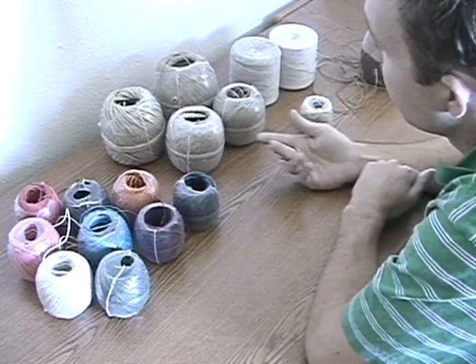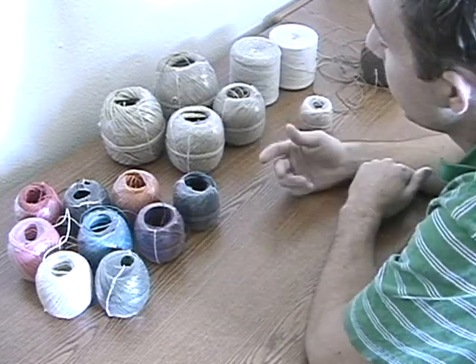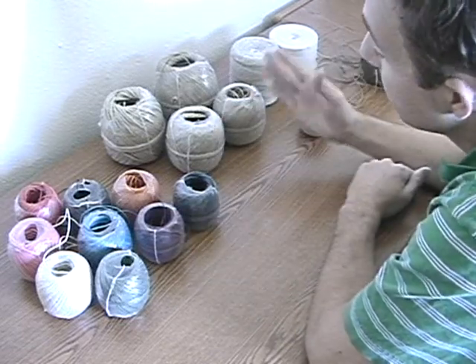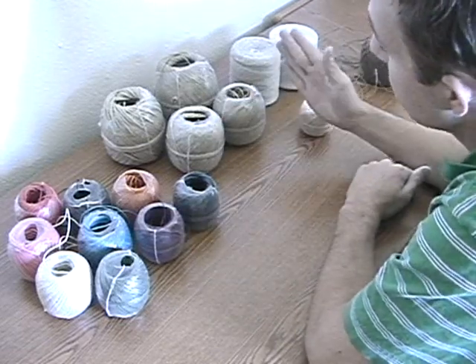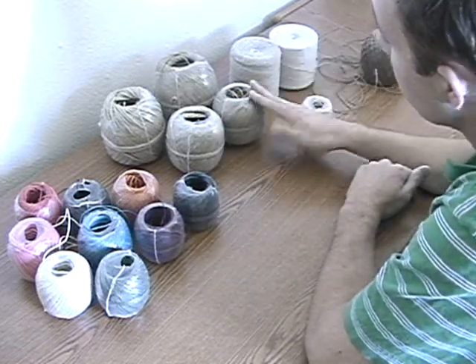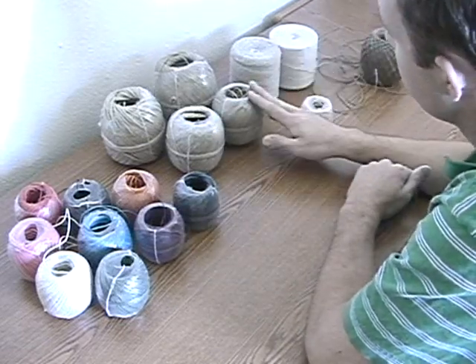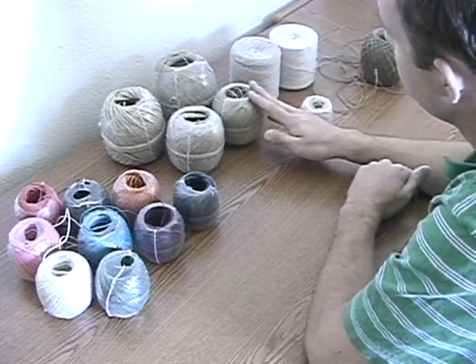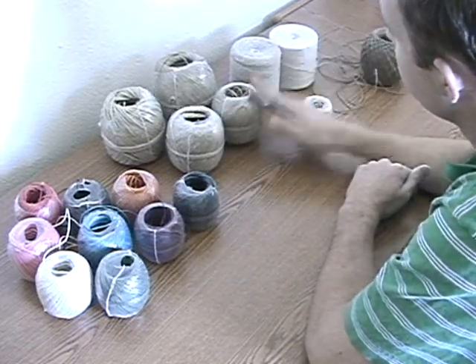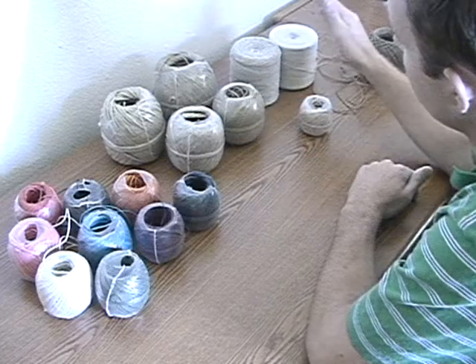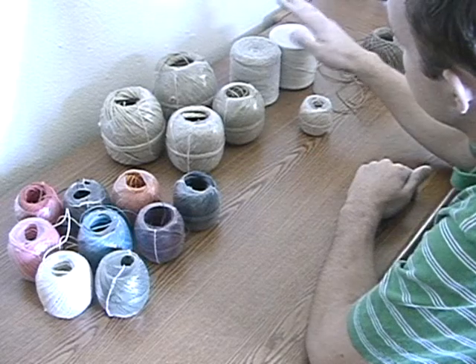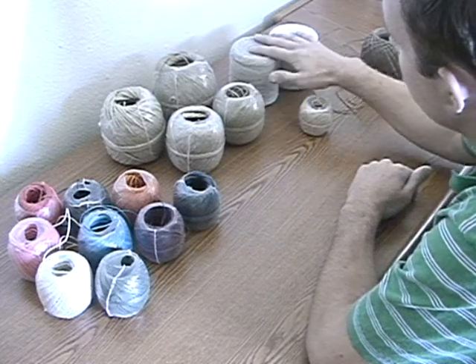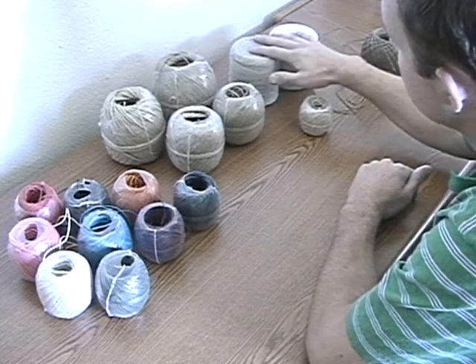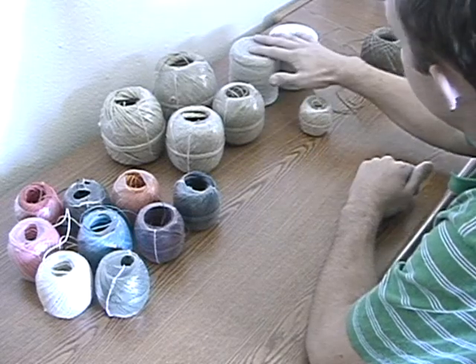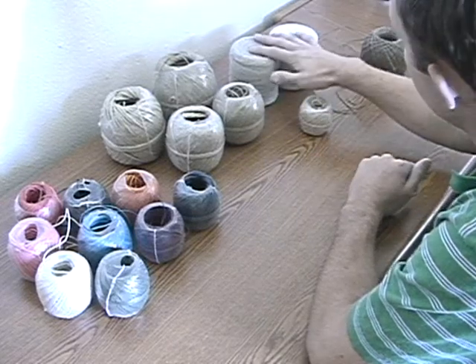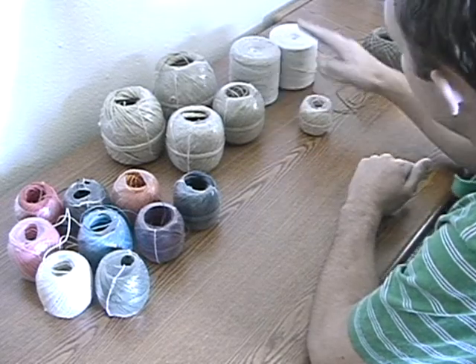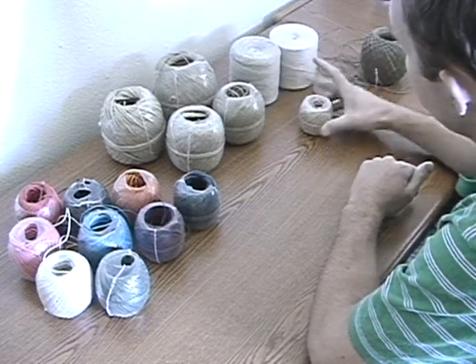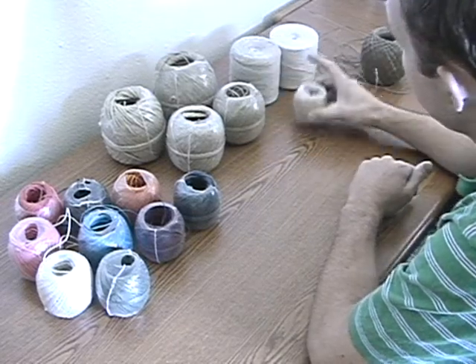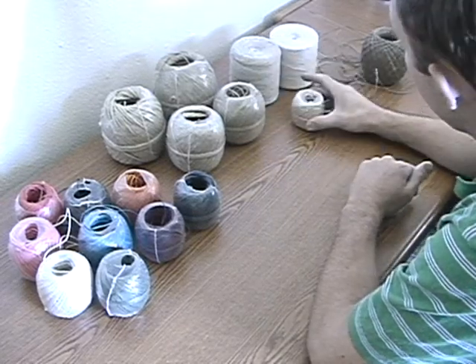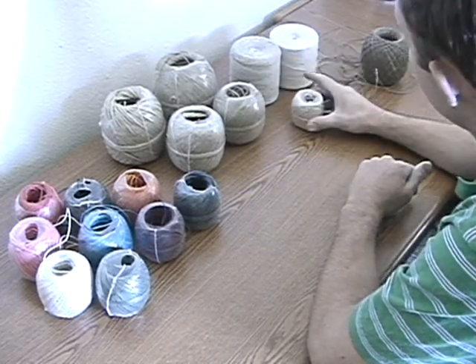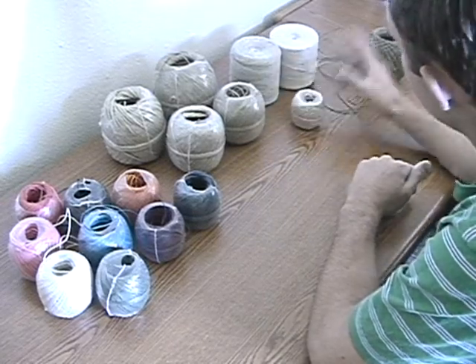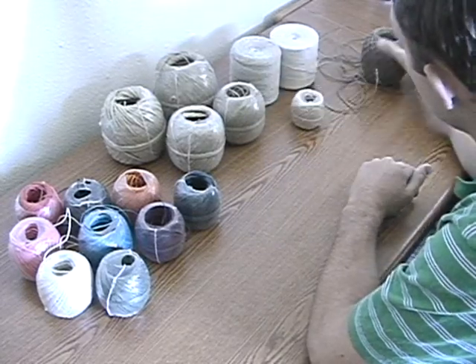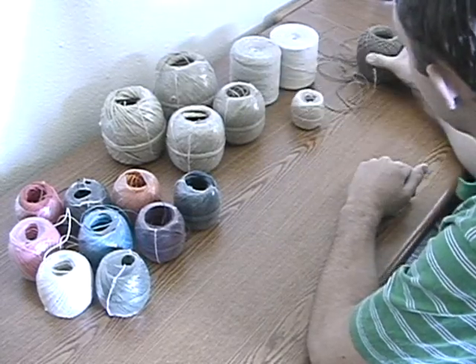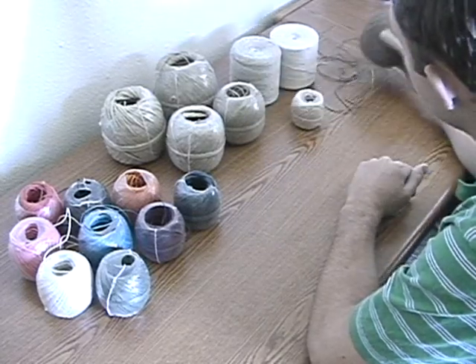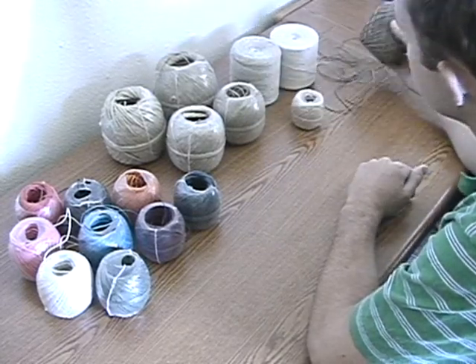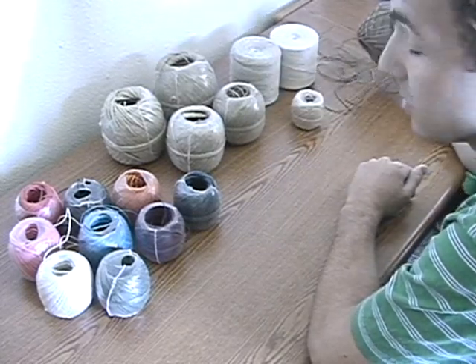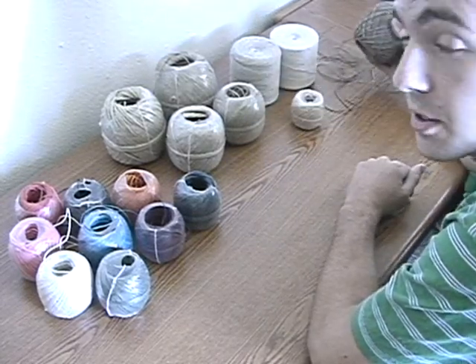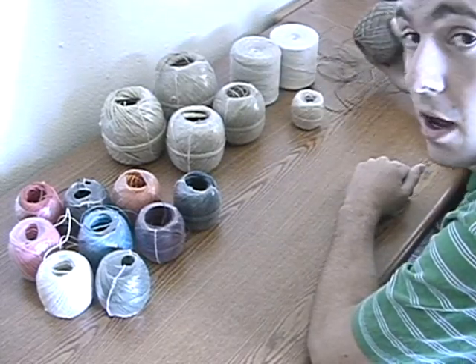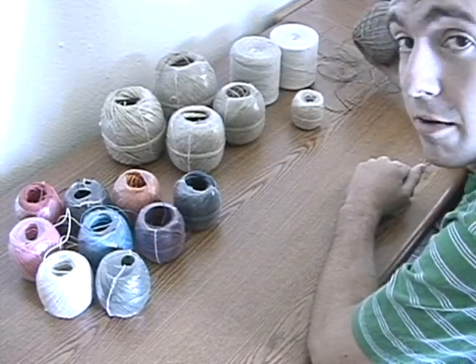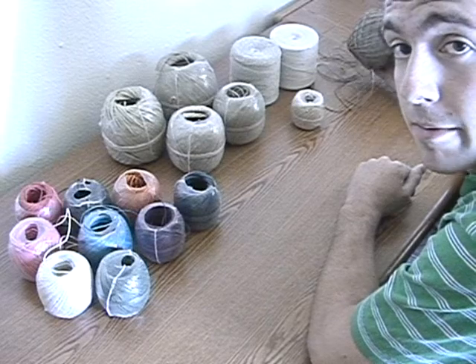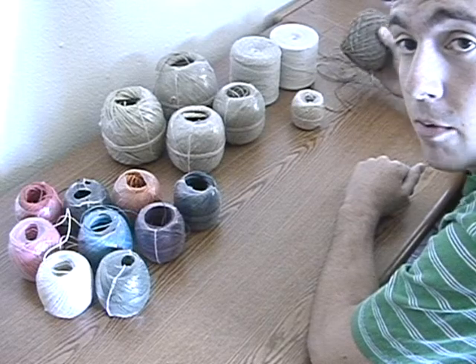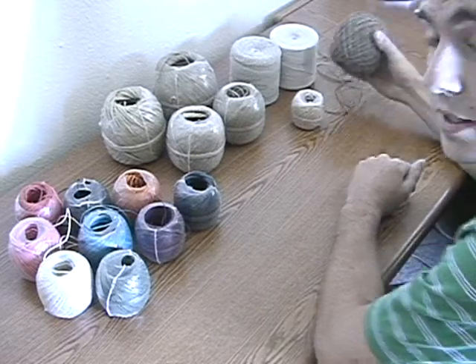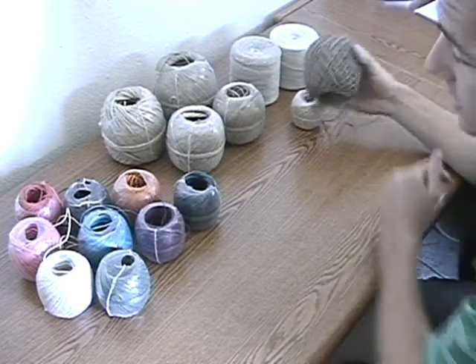And then there's hemp cord, some yarns over here, beading wire, and this thing, which I don't even remember what this is.